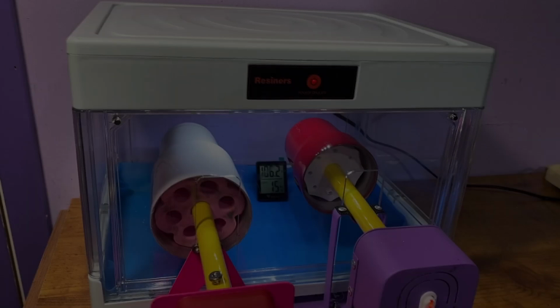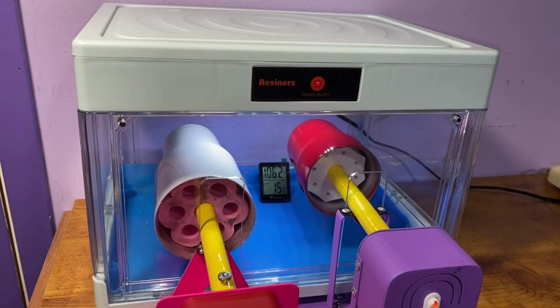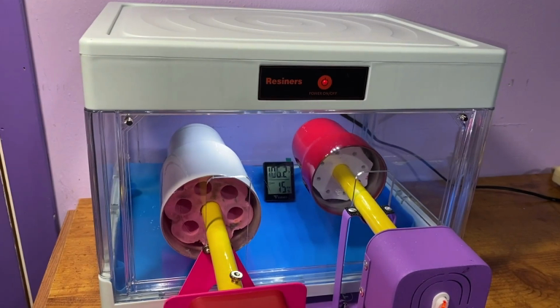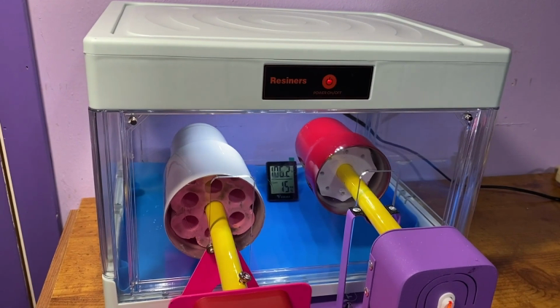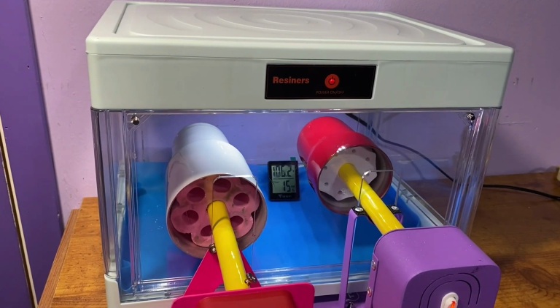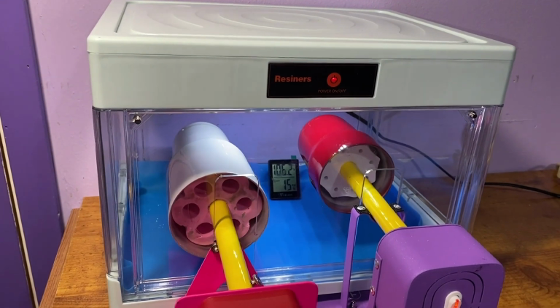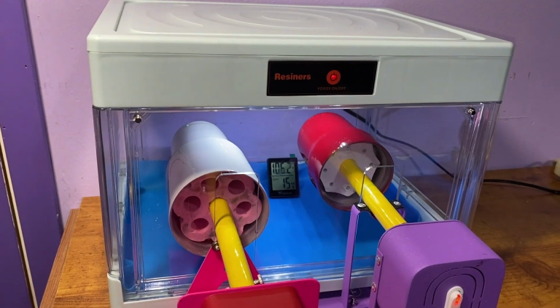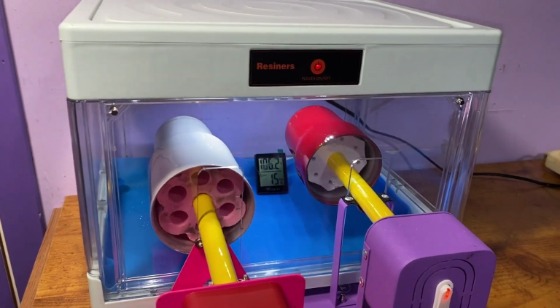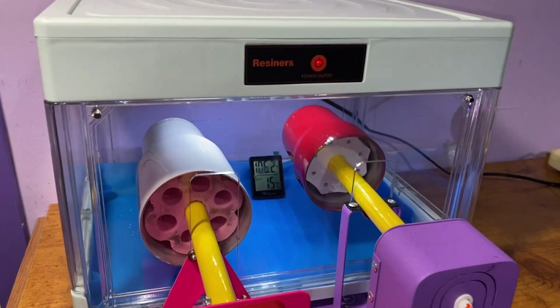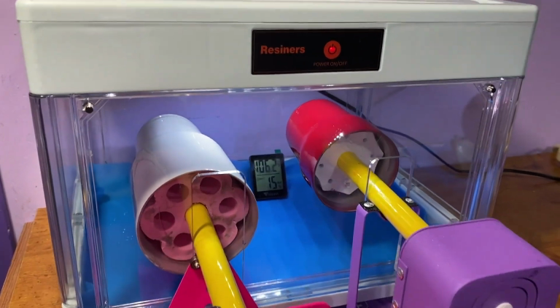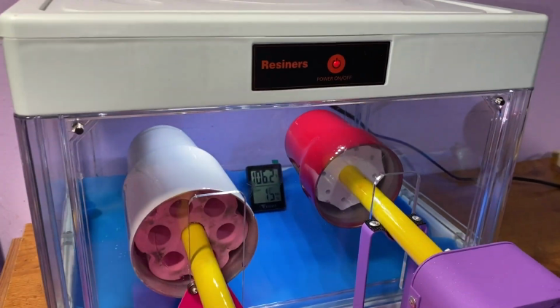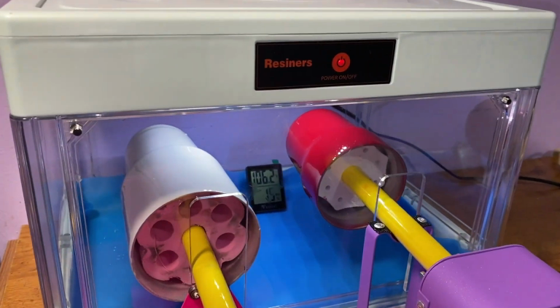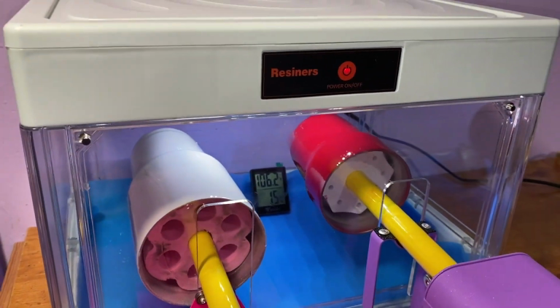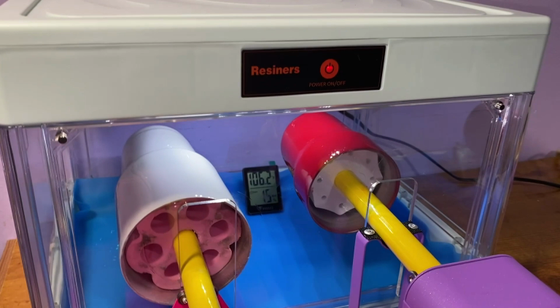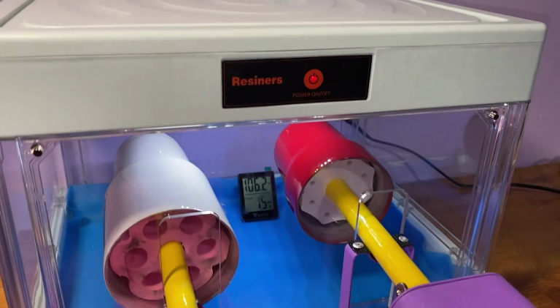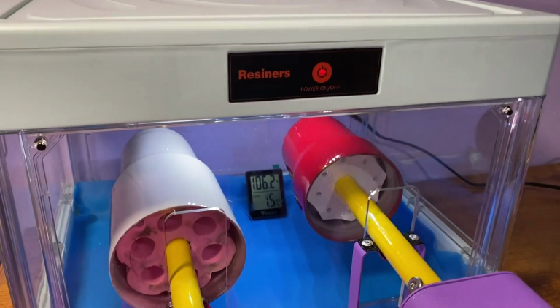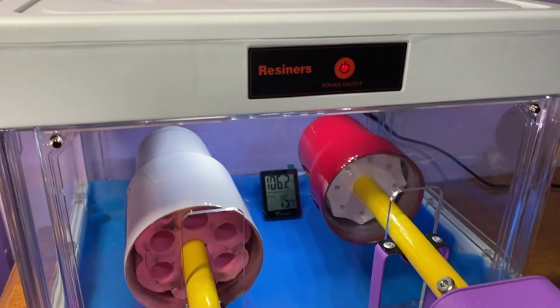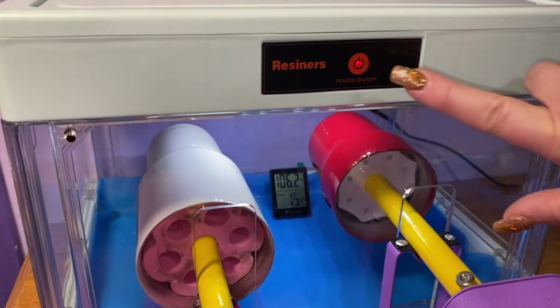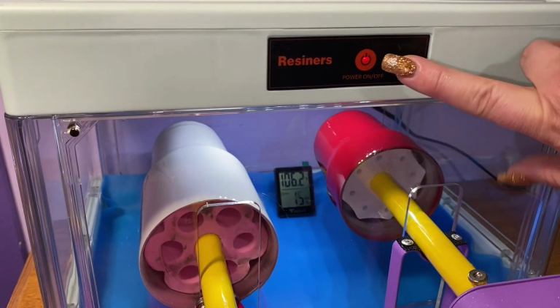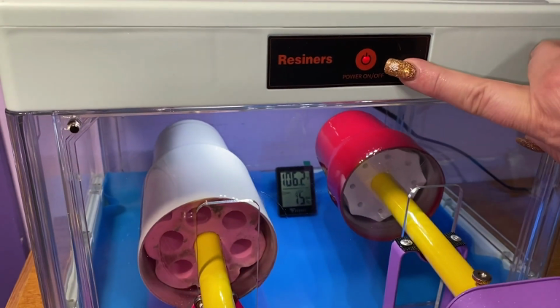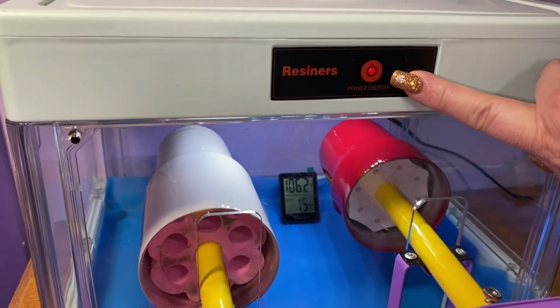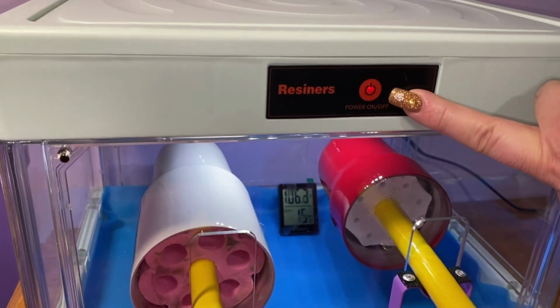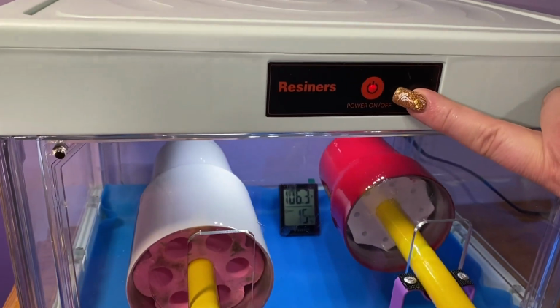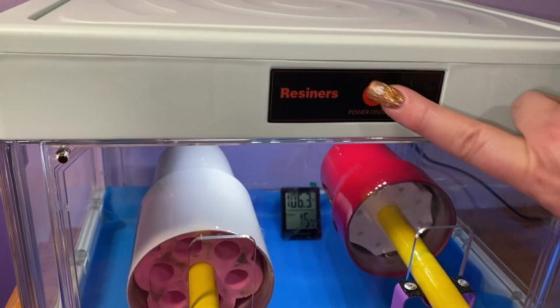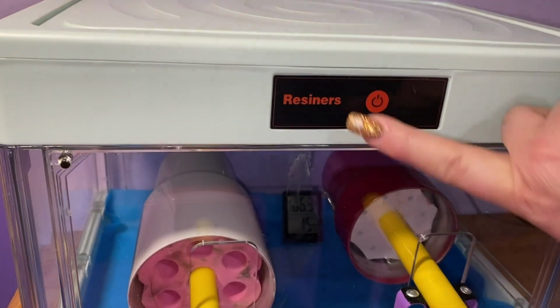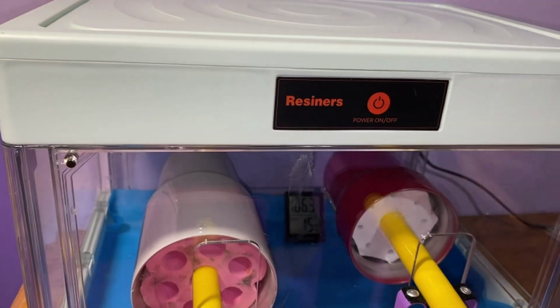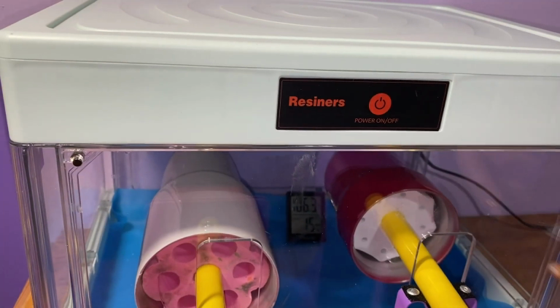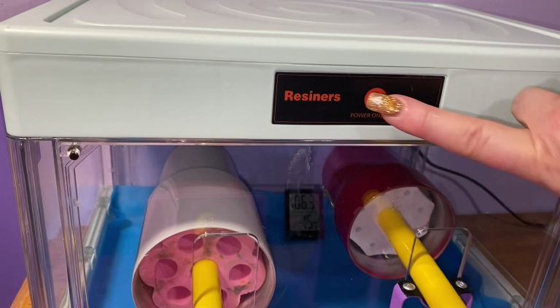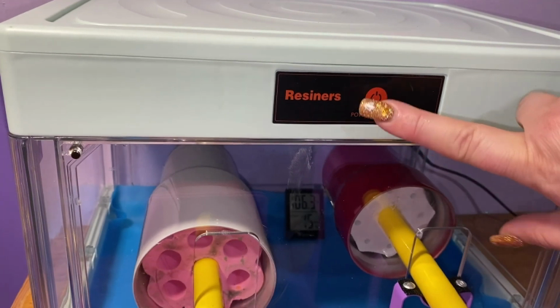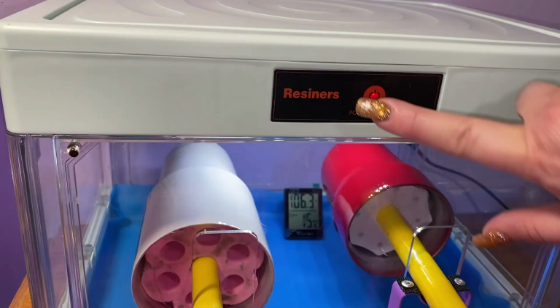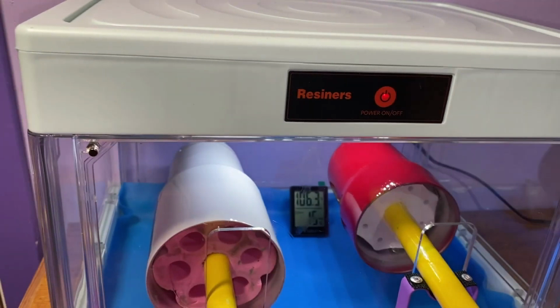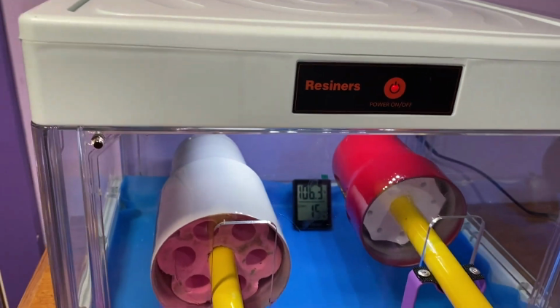Here we have the Resiners Tumbler Curing Machine, and I want to show you a couple of really cool features about this. First of all, it's got an easy power on and off switch — you just push that and turn it back on.